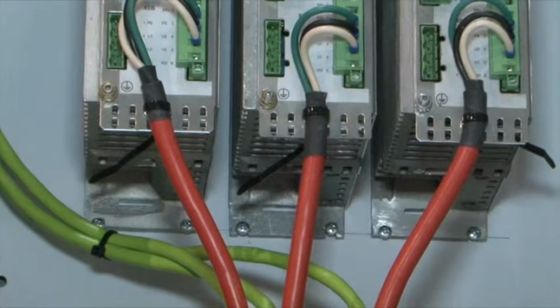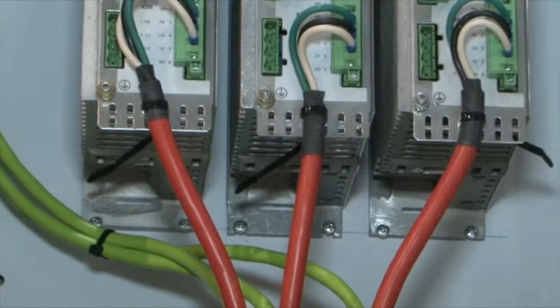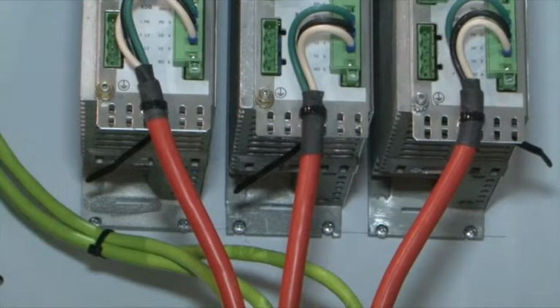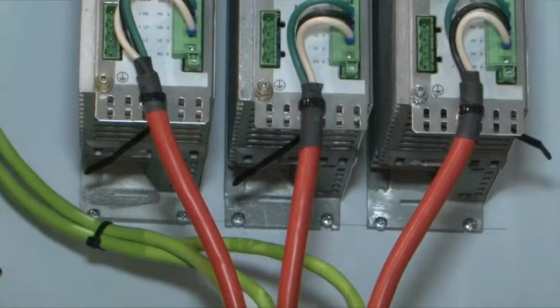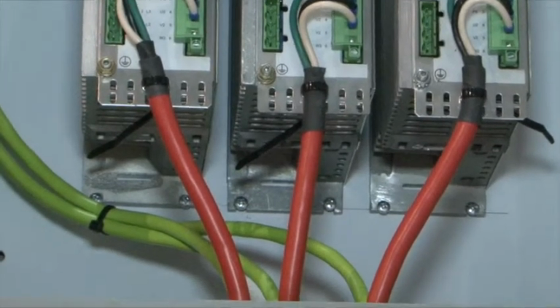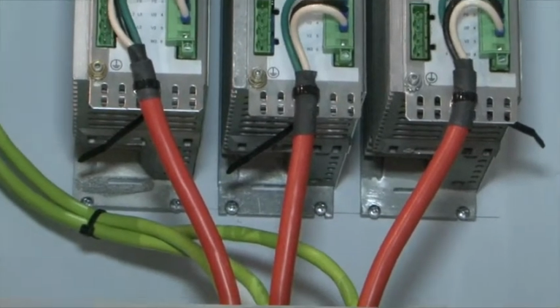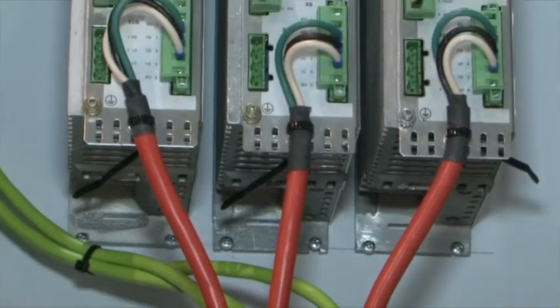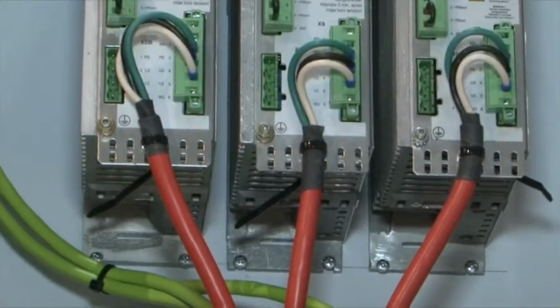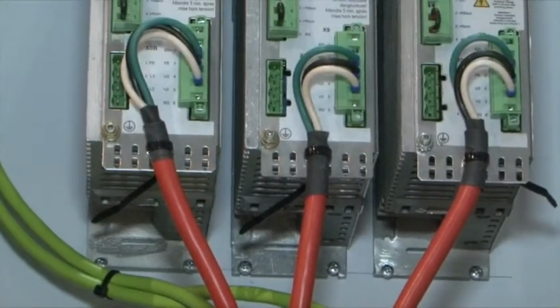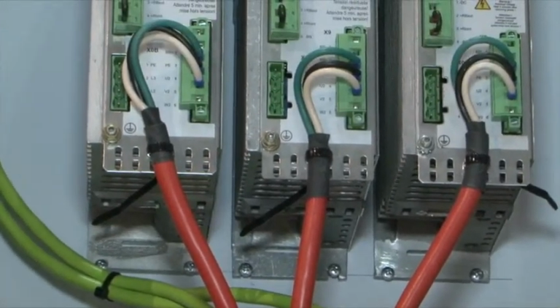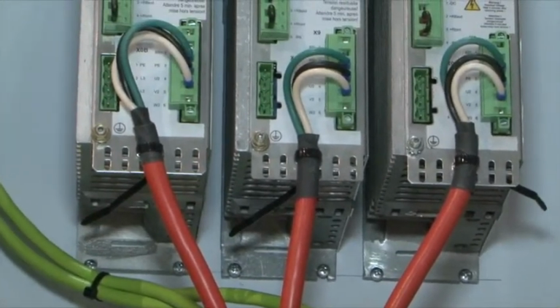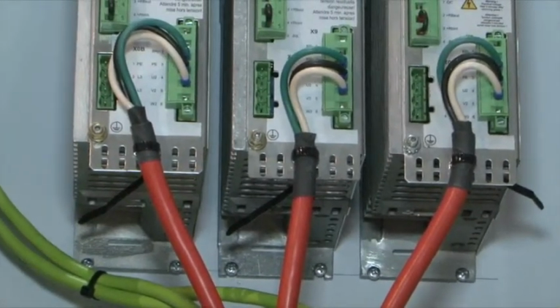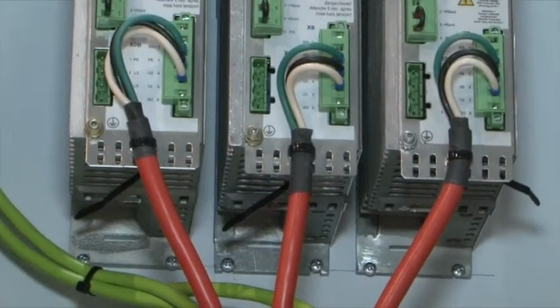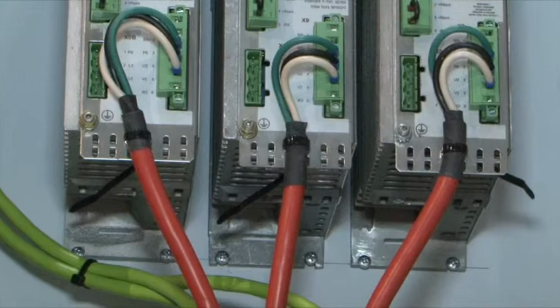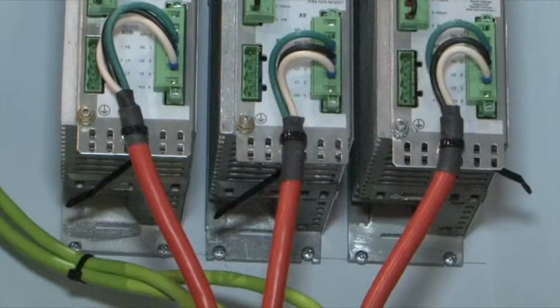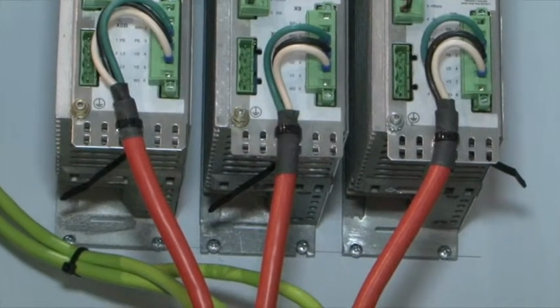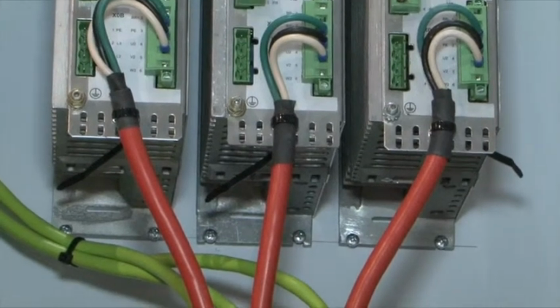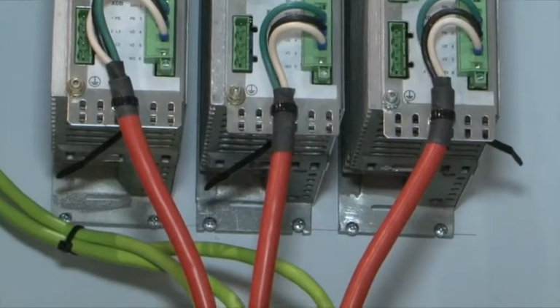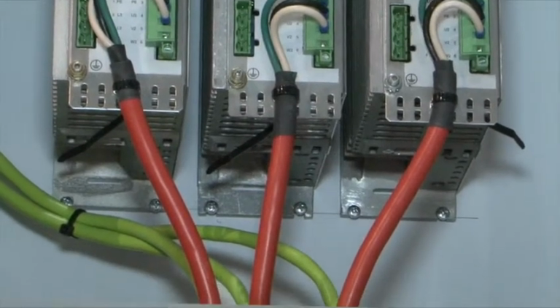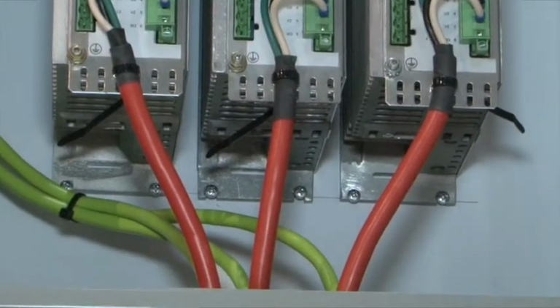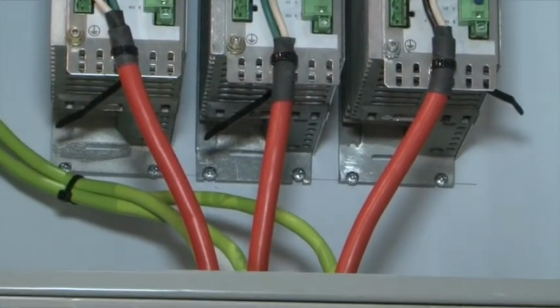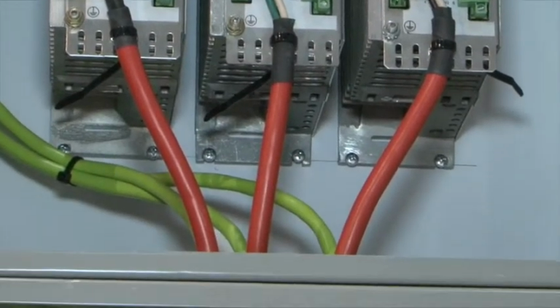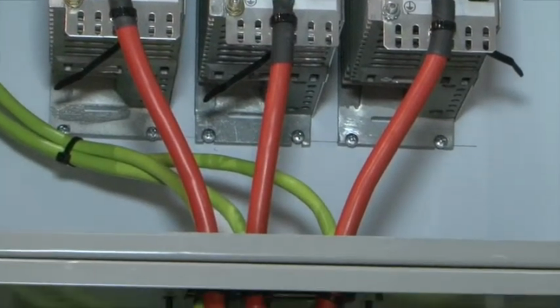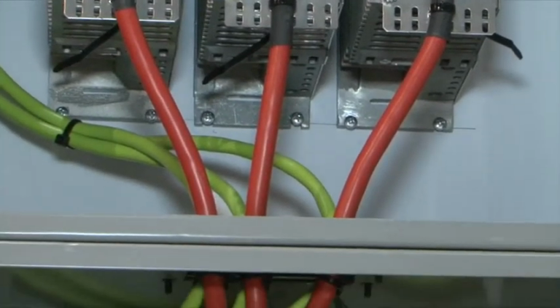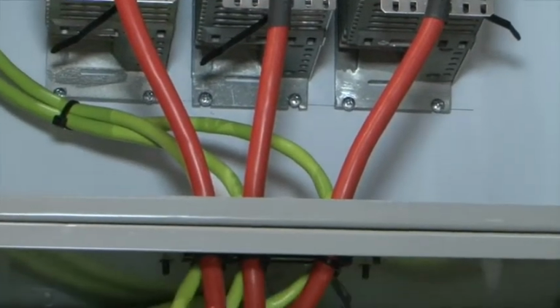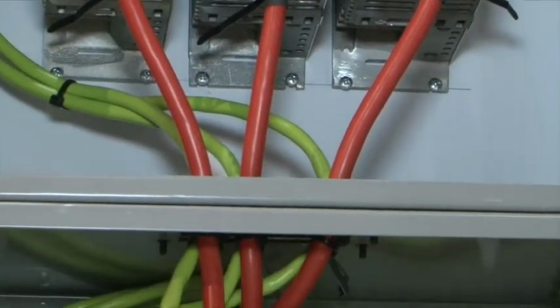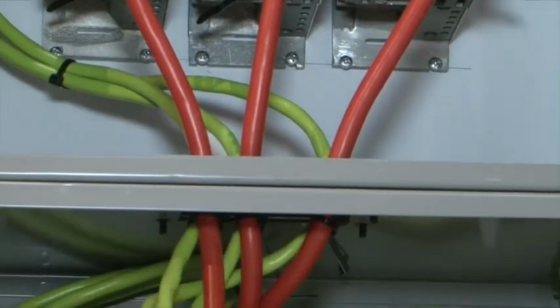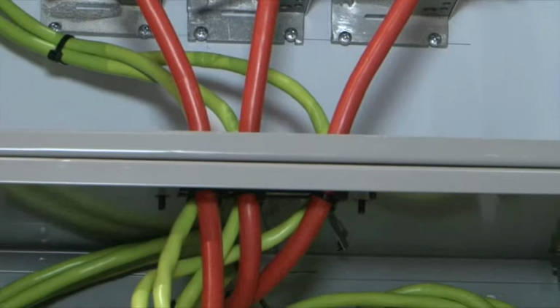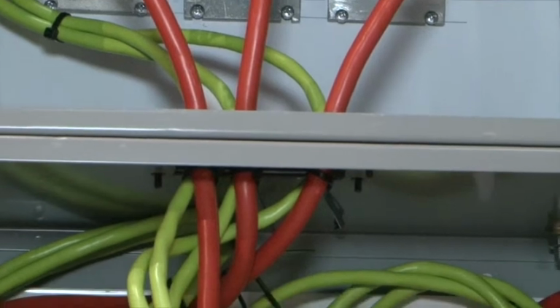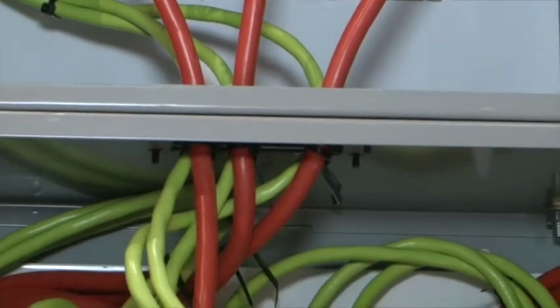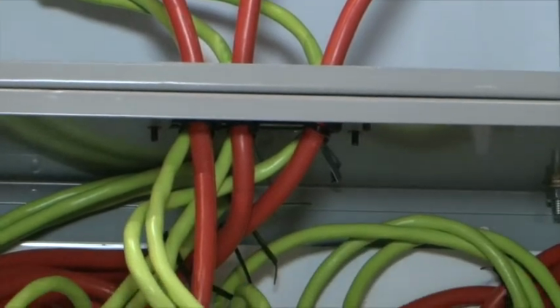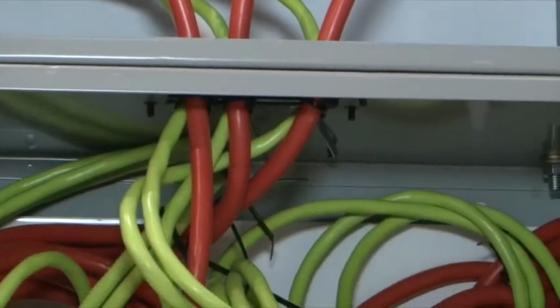If you want motion in your machine, this is something that you just have to deal with. With time, trained personnel, and careful planning, you can have a professional installation.